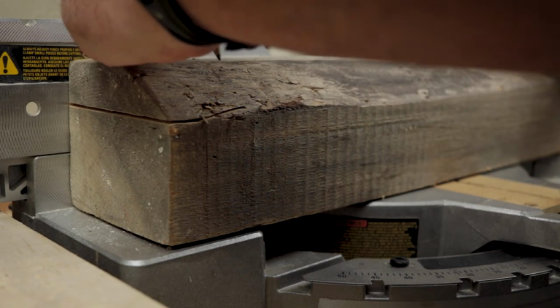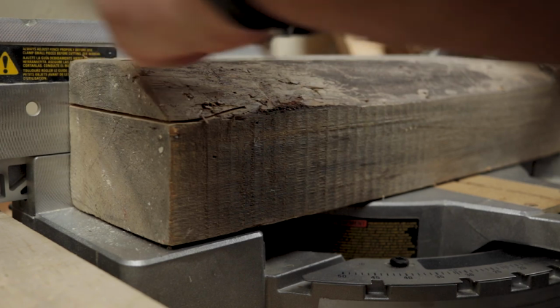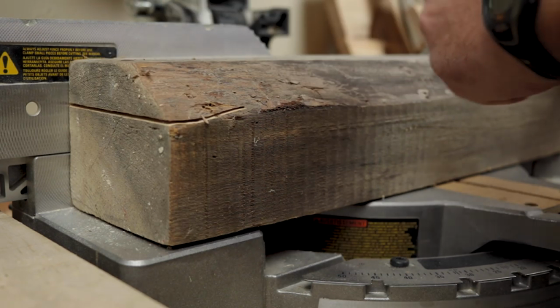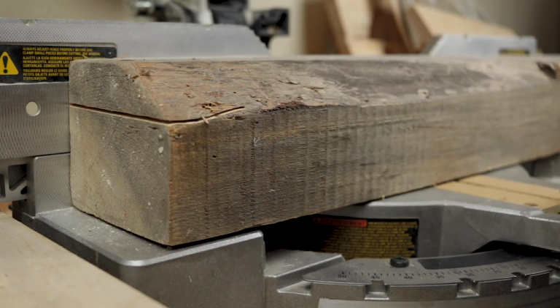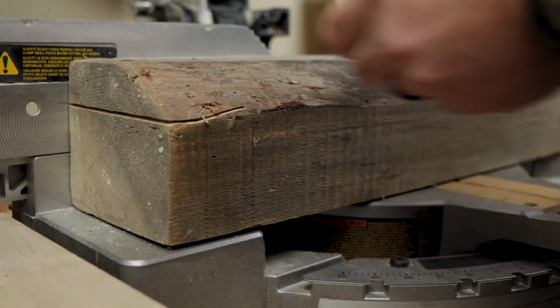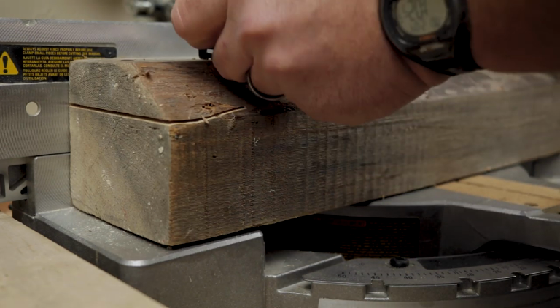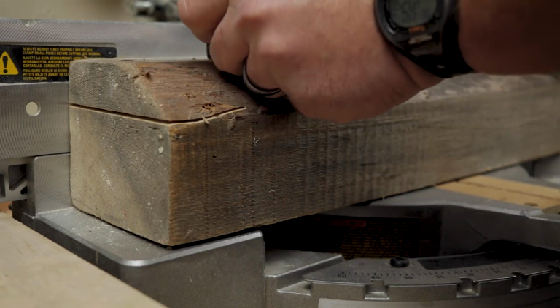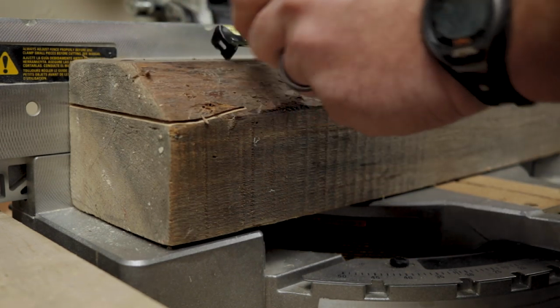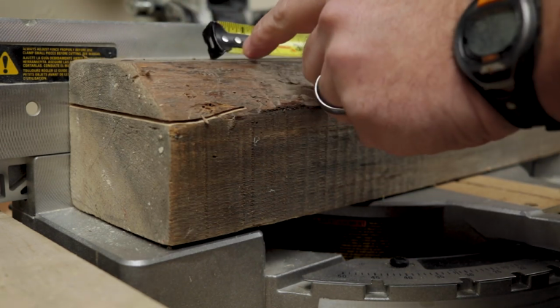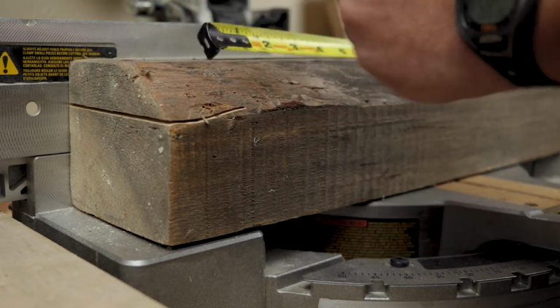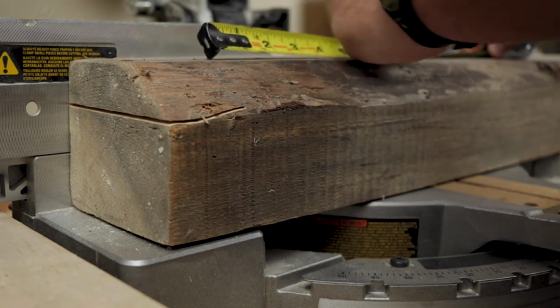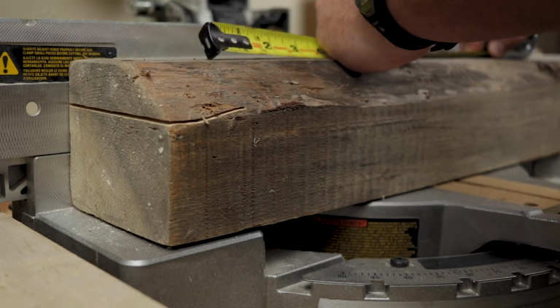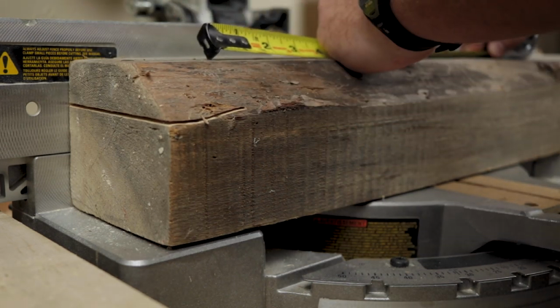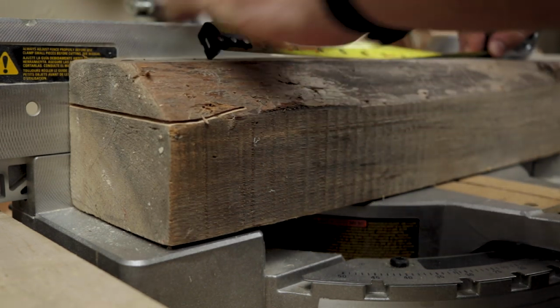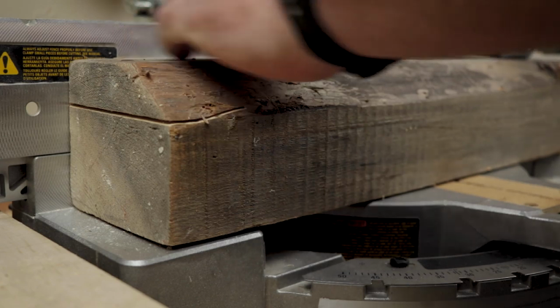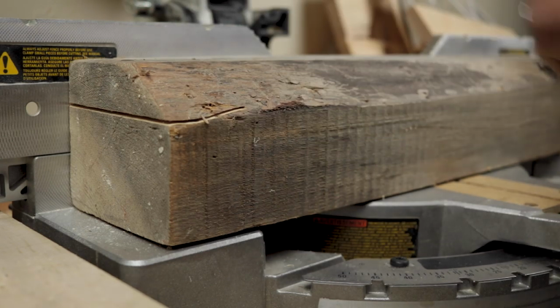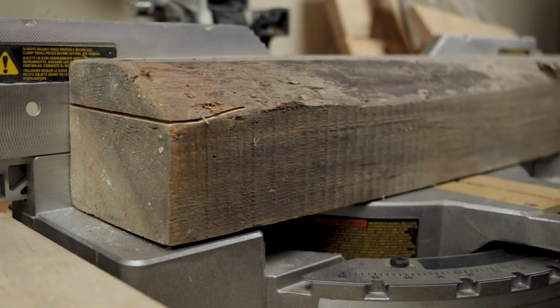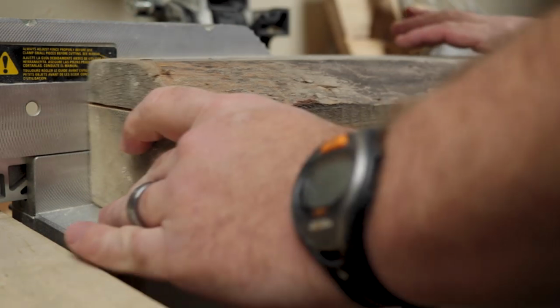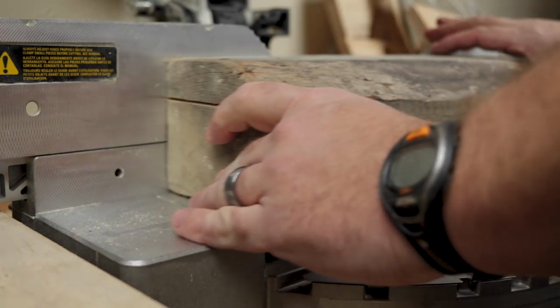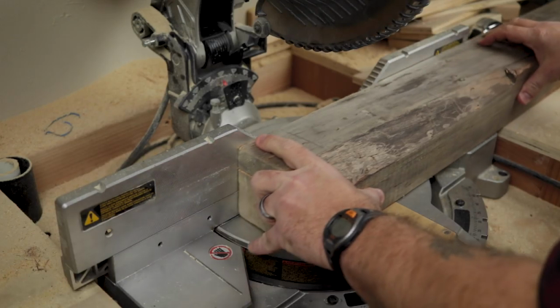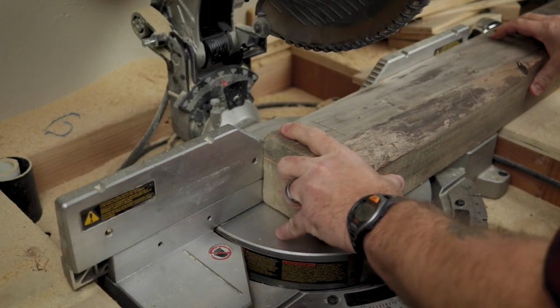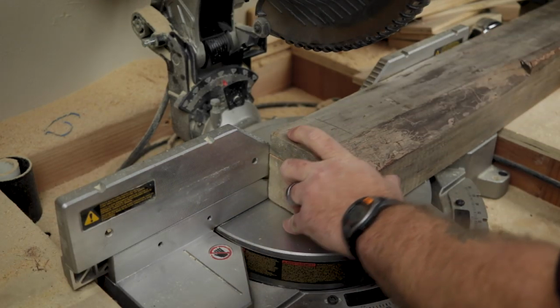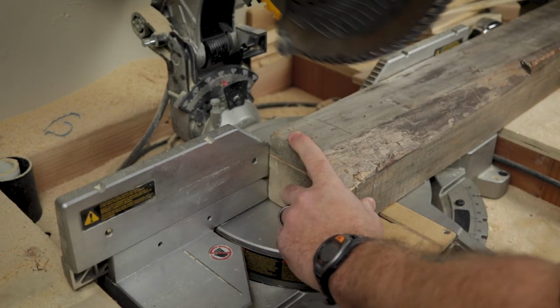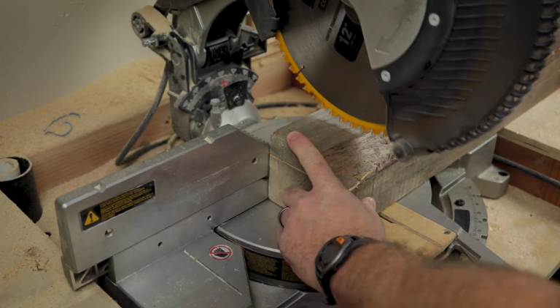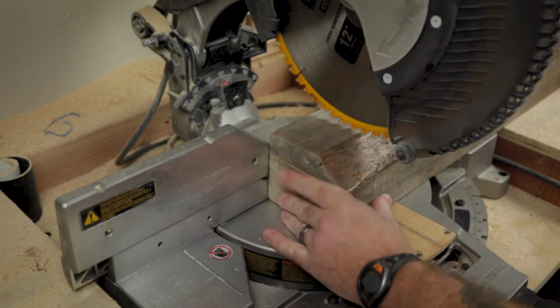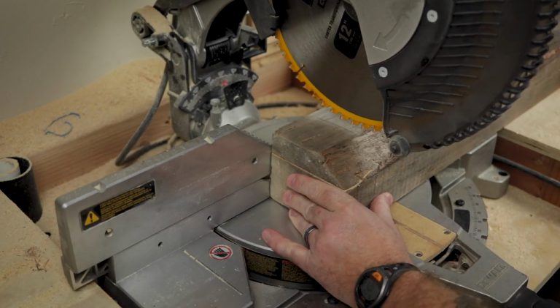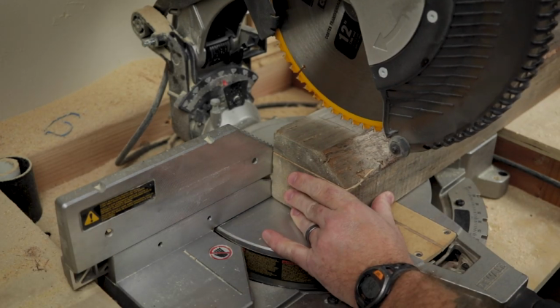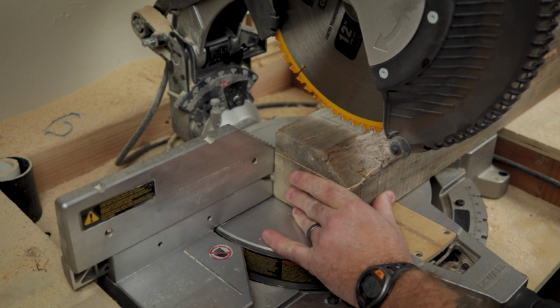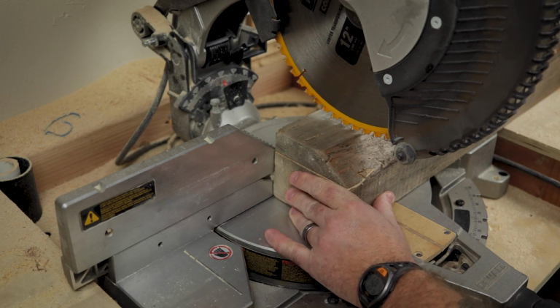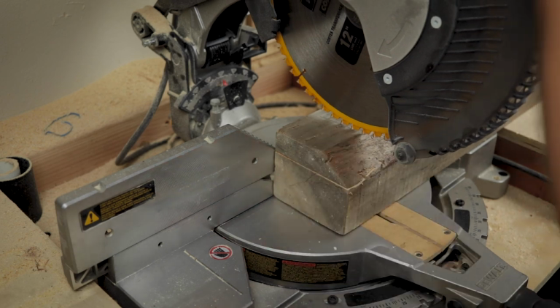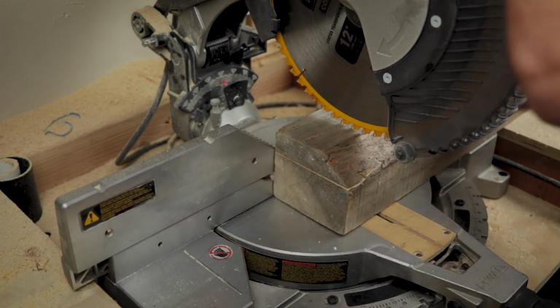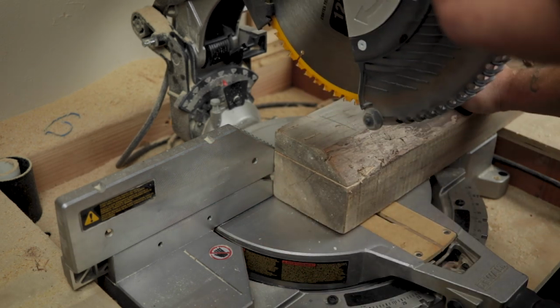I've never made a wooden spoon before. I also have a three-year-old little girl who loves to play kitchen and is always digging through our silverware drawers stealing our spoons.